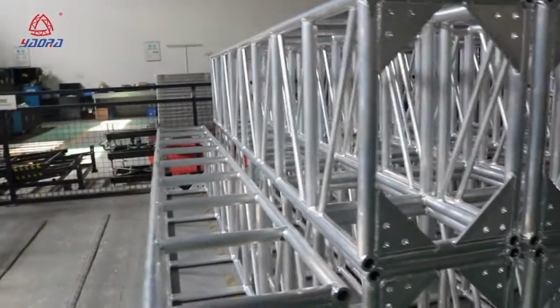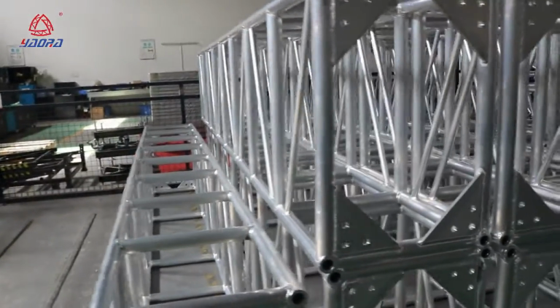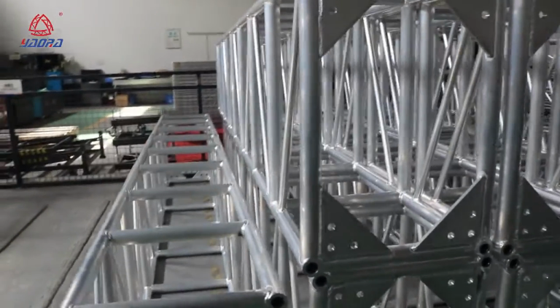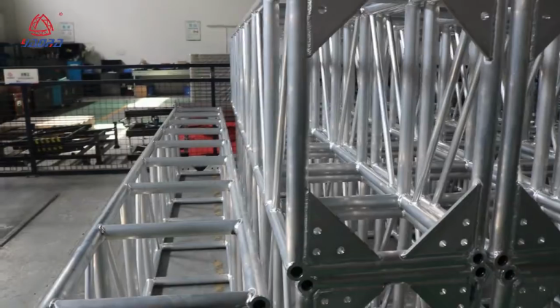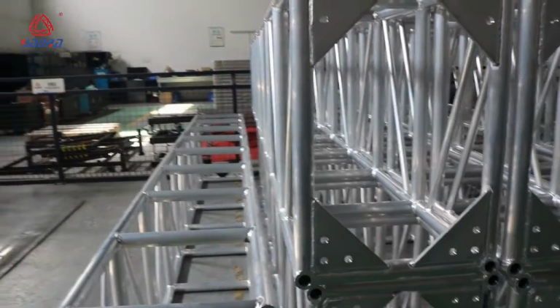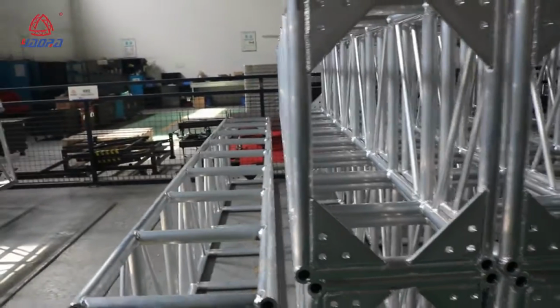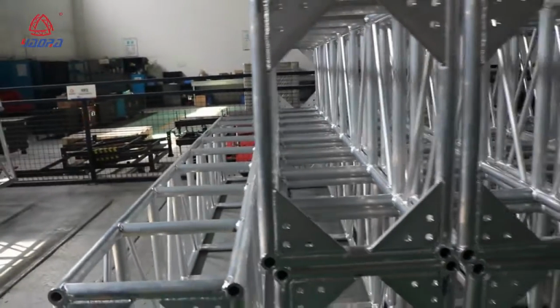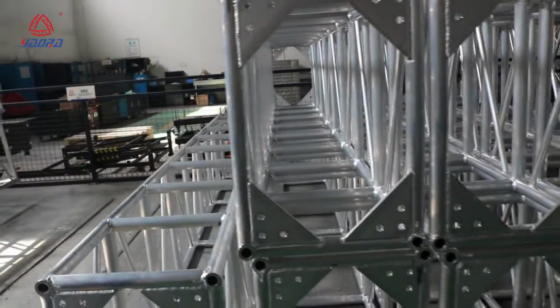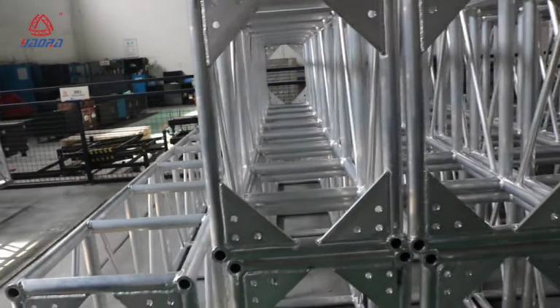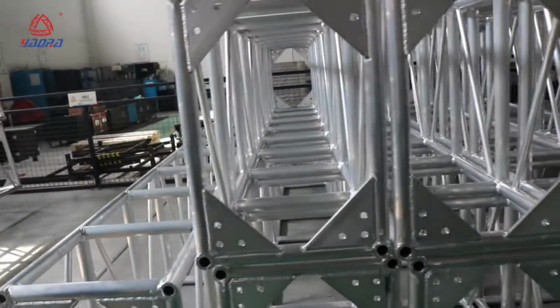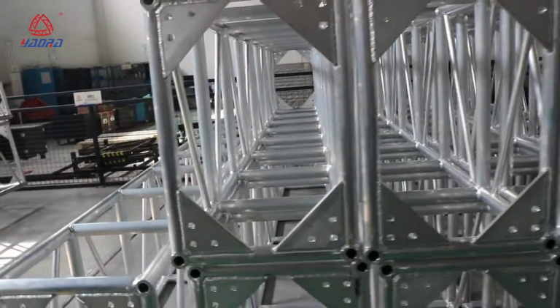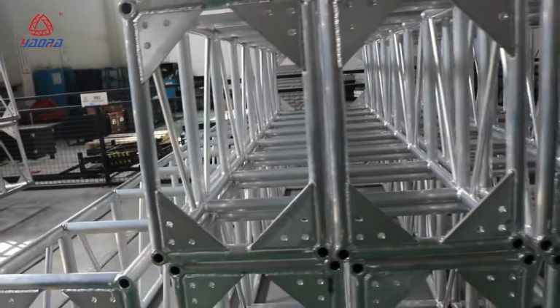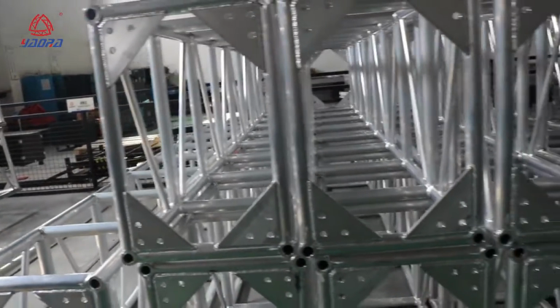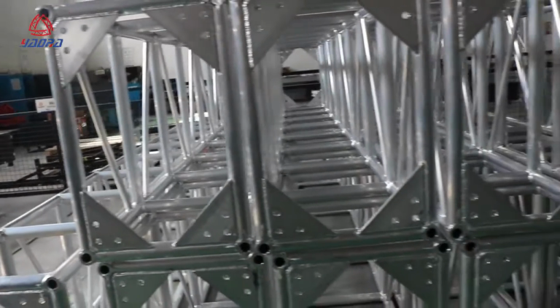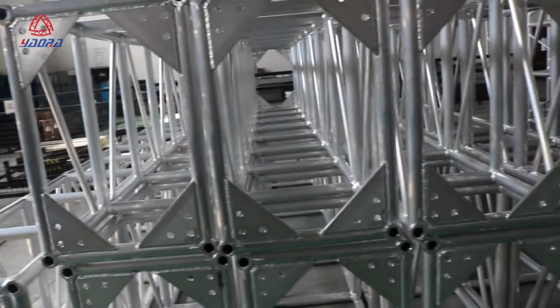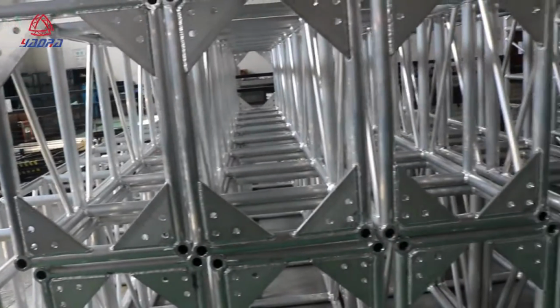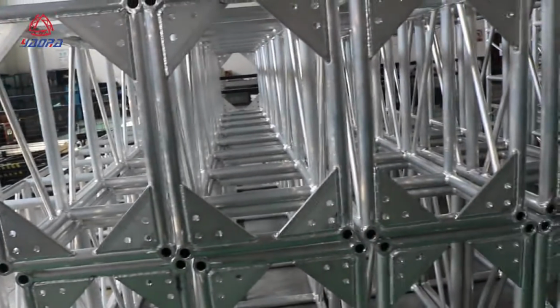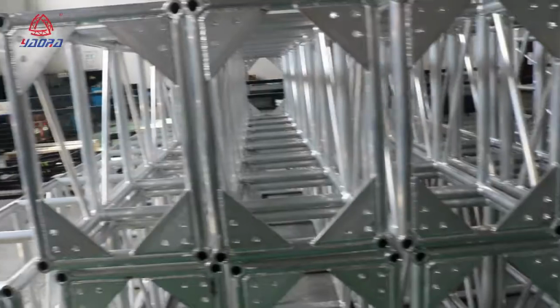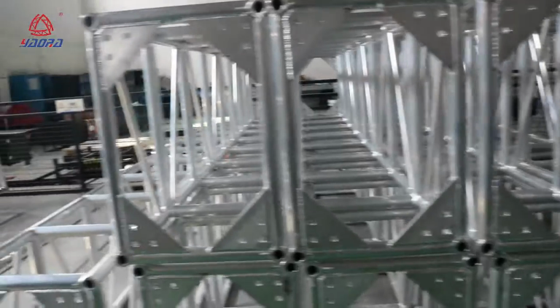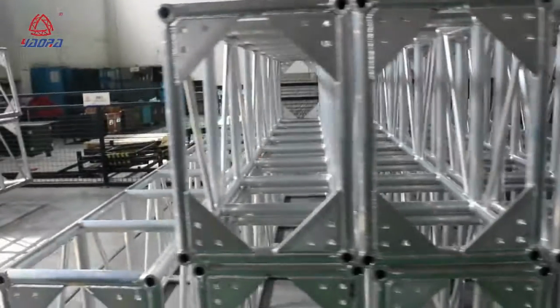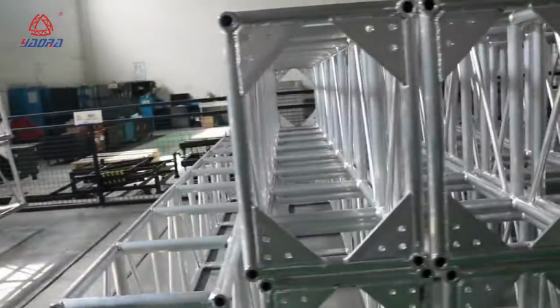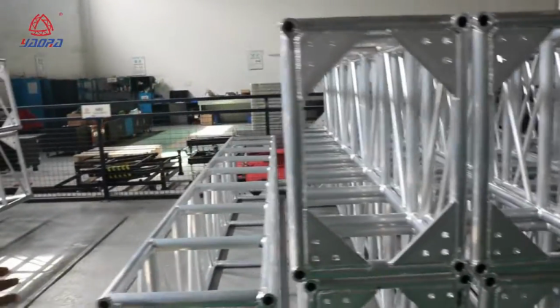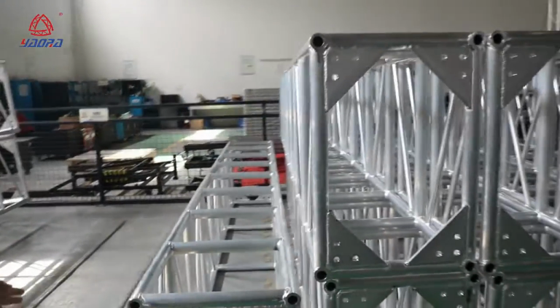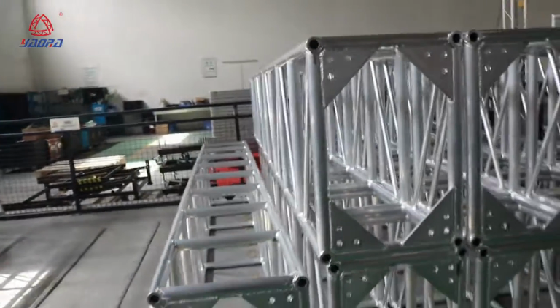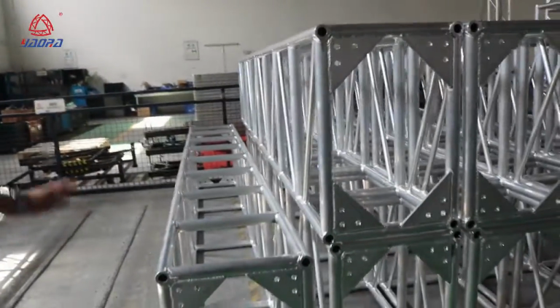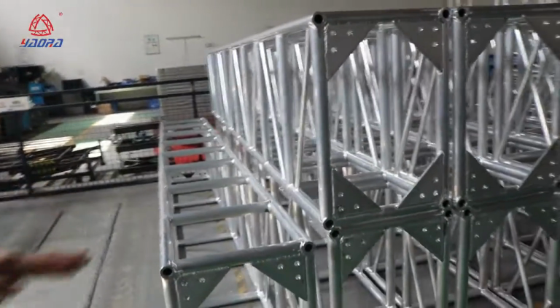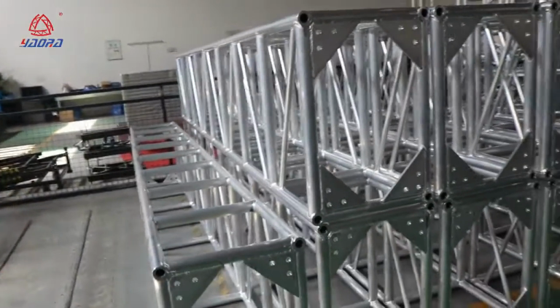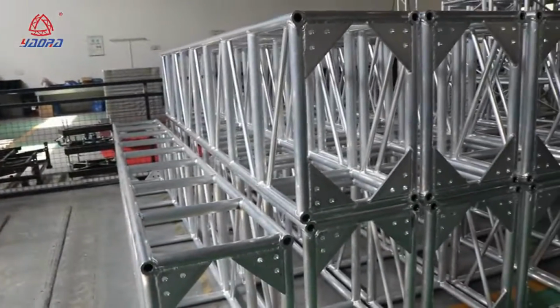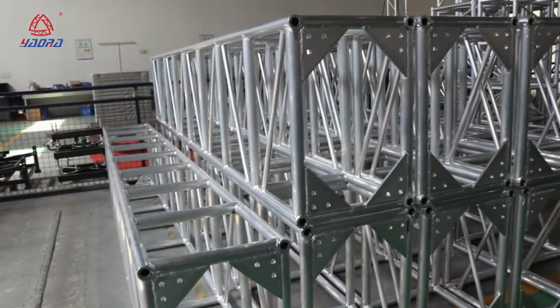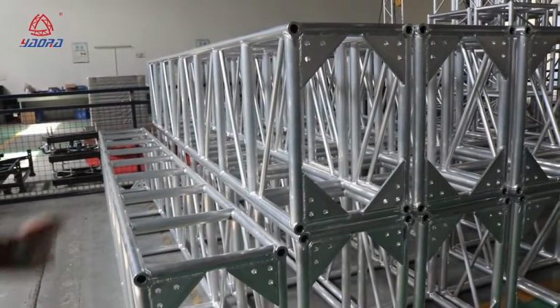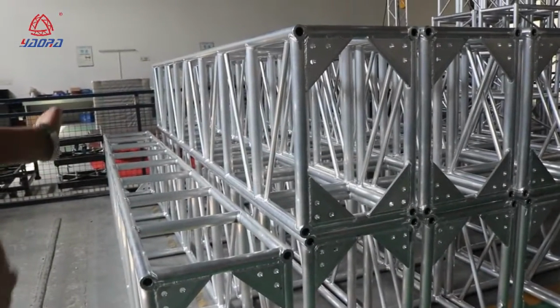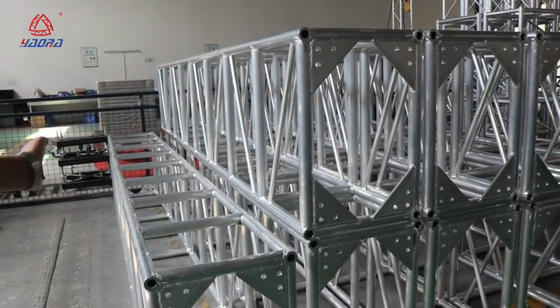Every truss, before delivery to customers, the factory will make the collection. Each truss is flat and straight. Good — it's true, pretty good.